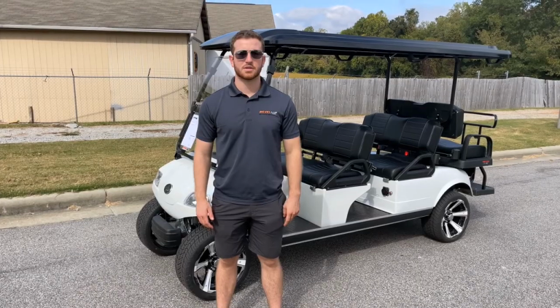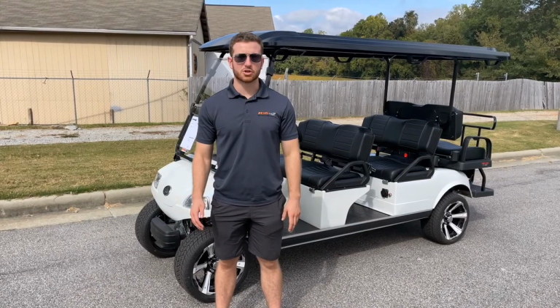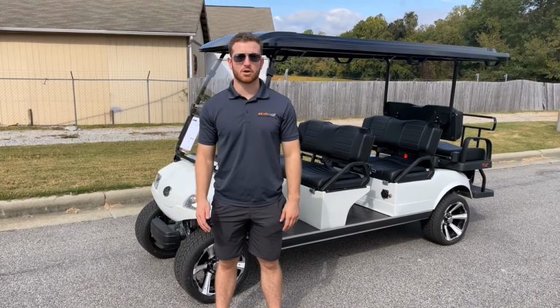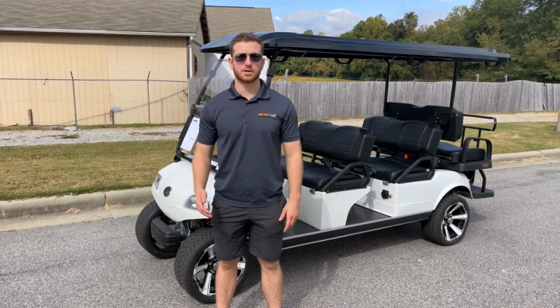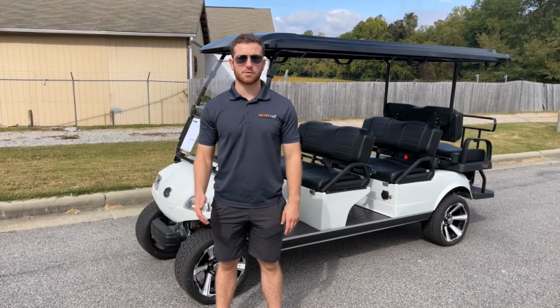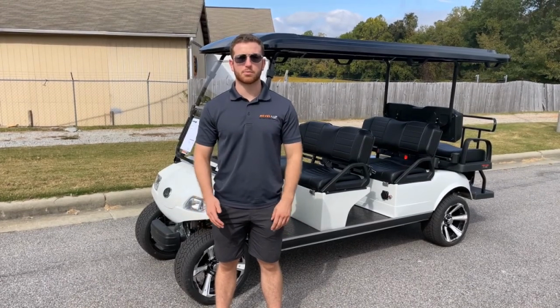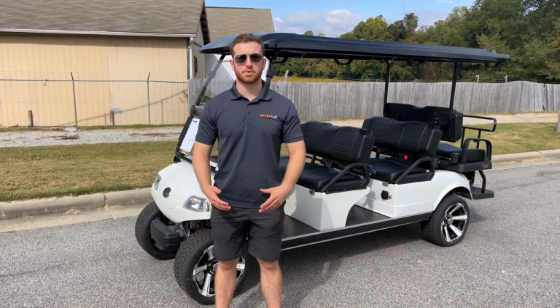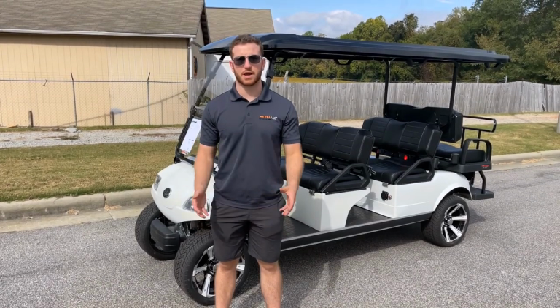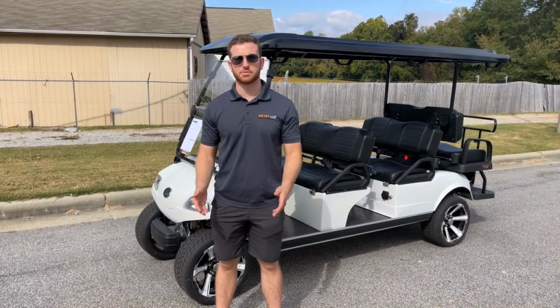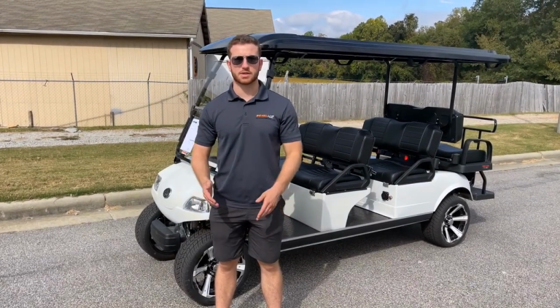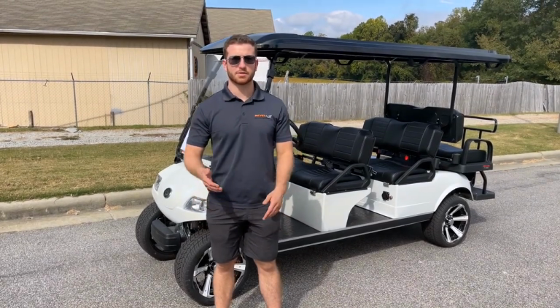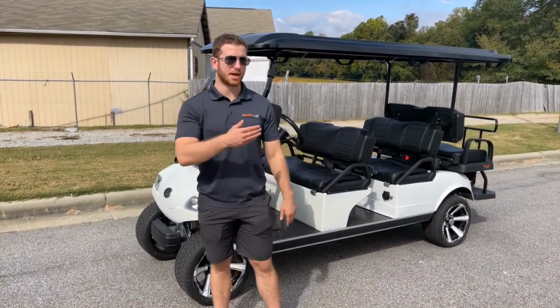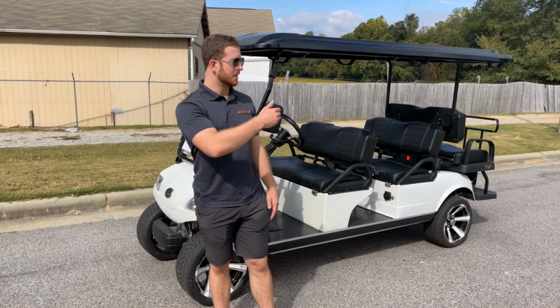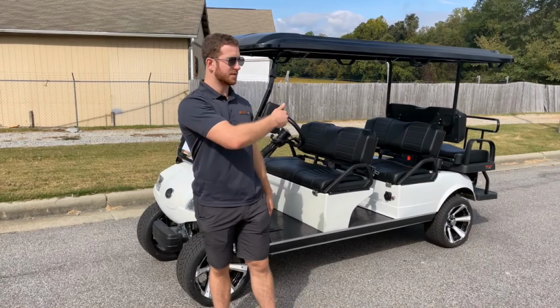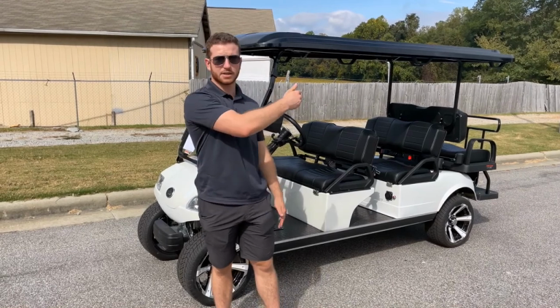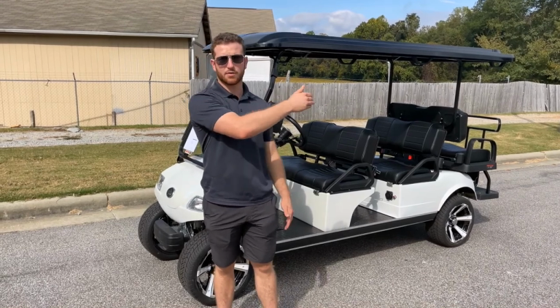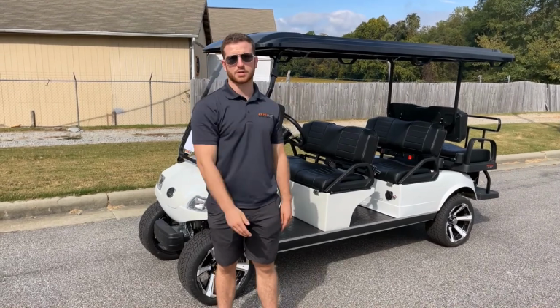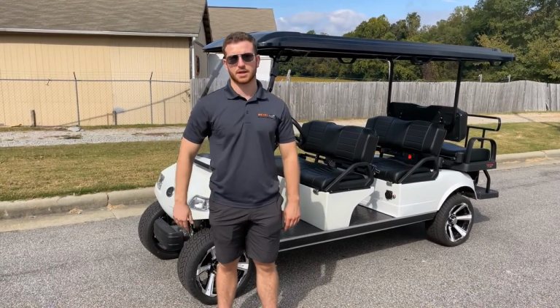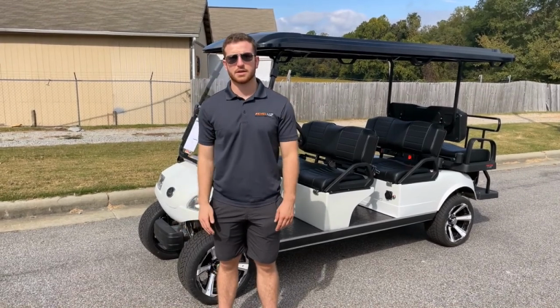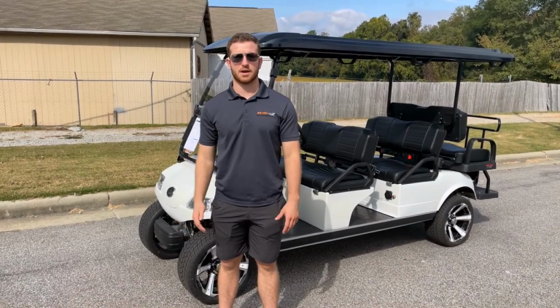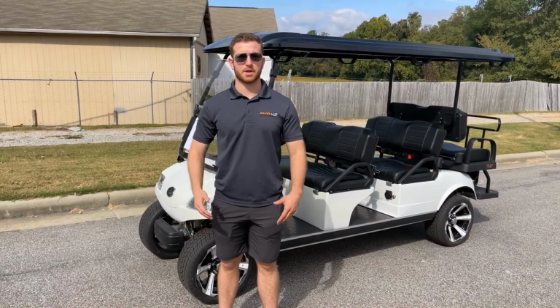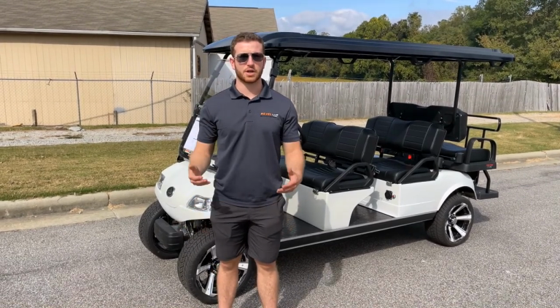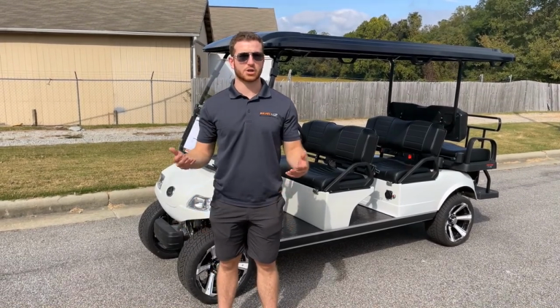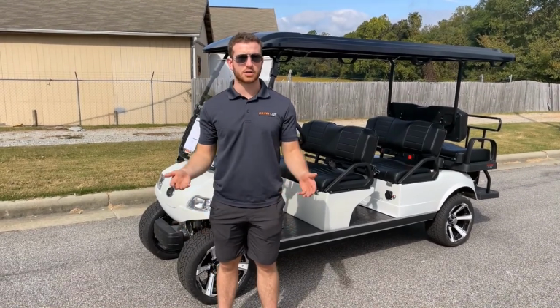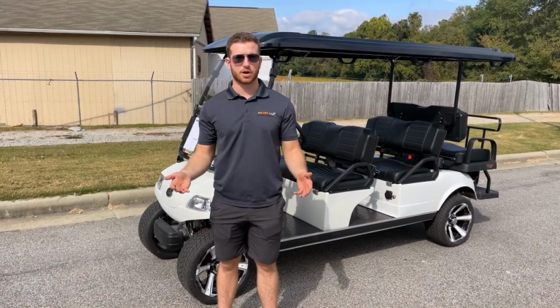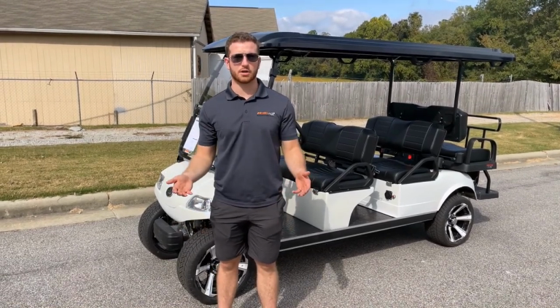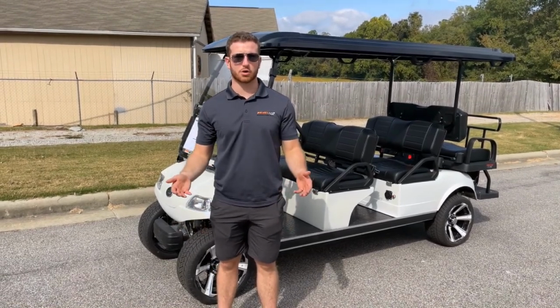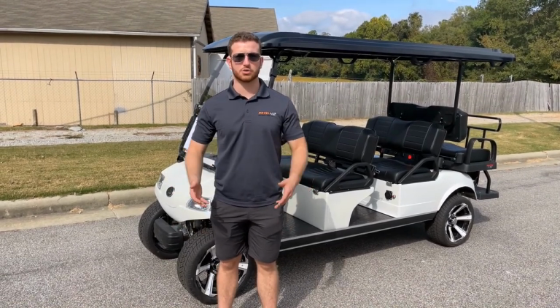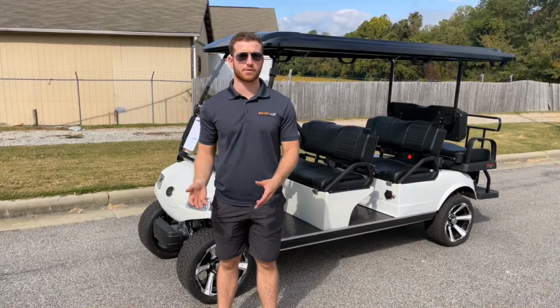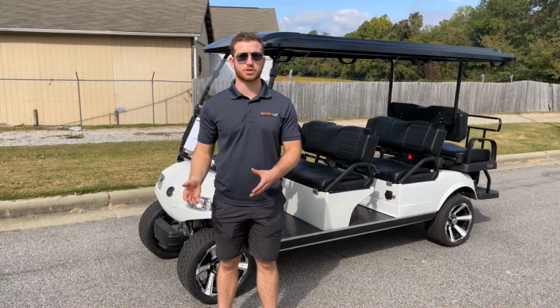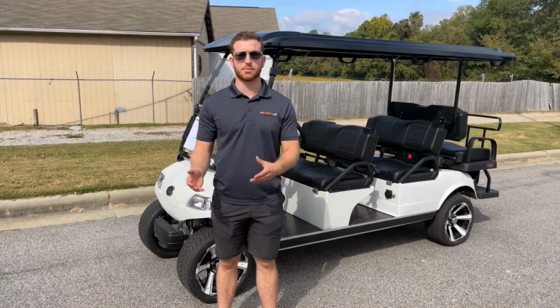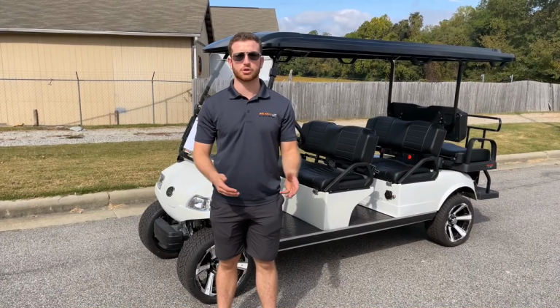This golf cart is great for people with big families because it obviously has six seats for everyone to sit in. If you need it in a street legal area, it works too, or even just in neighborhood use.